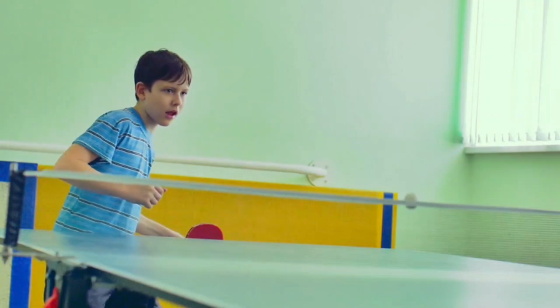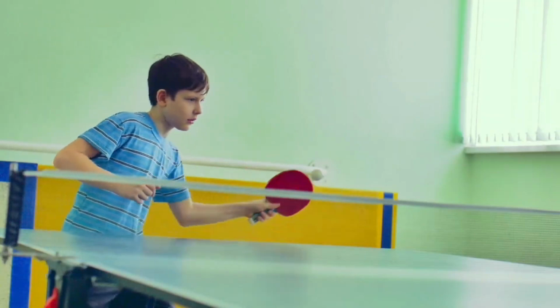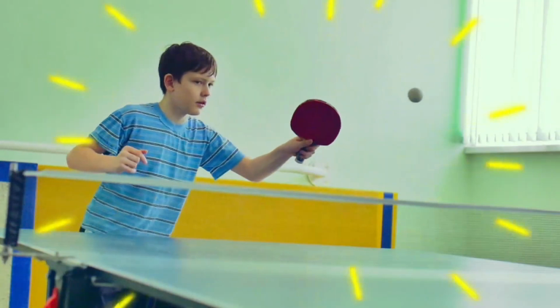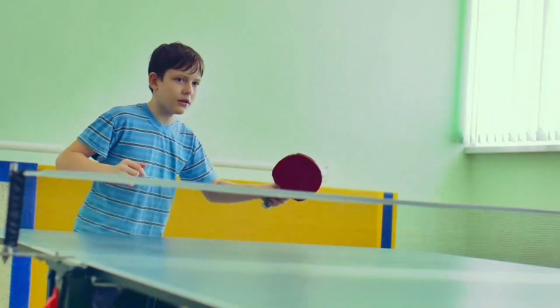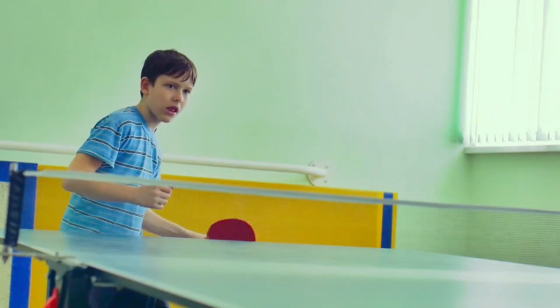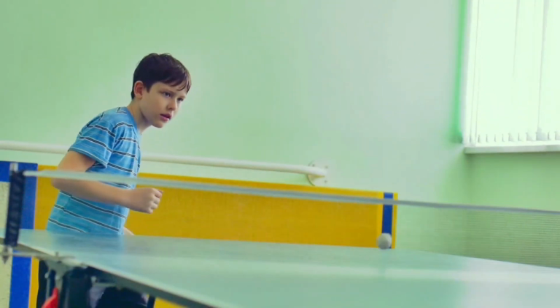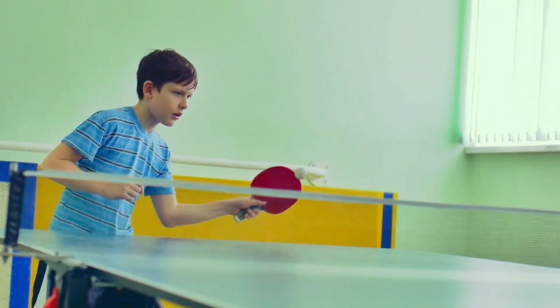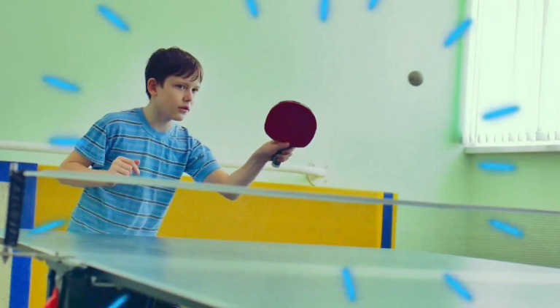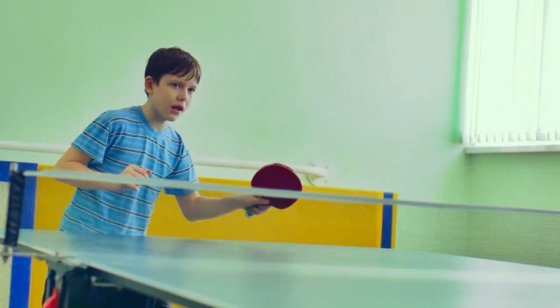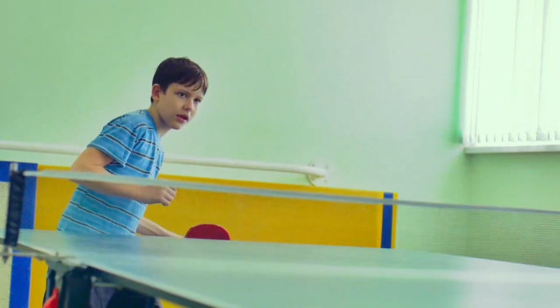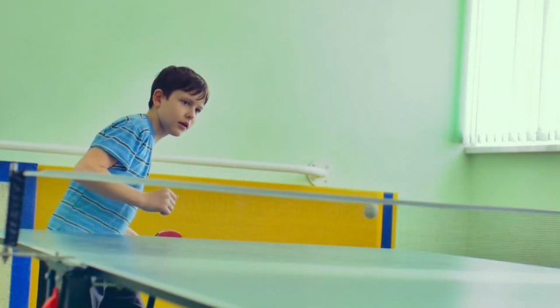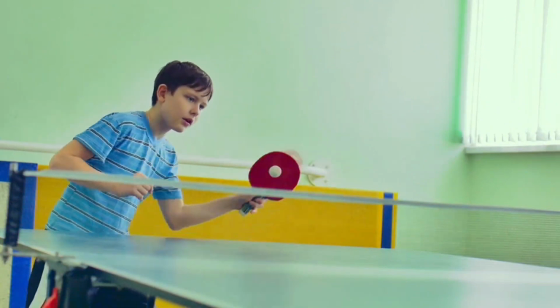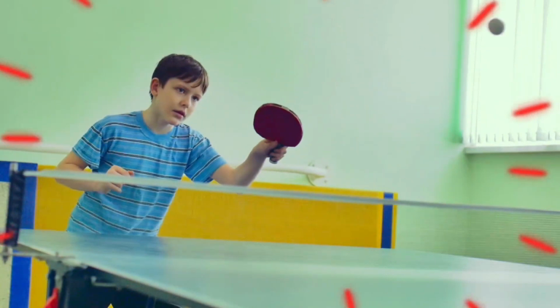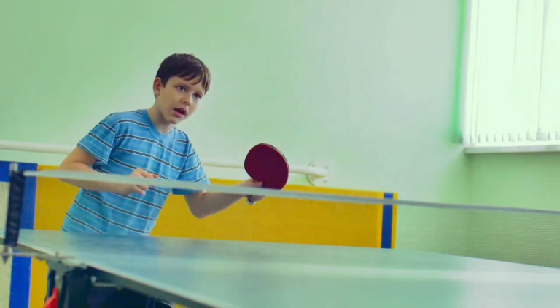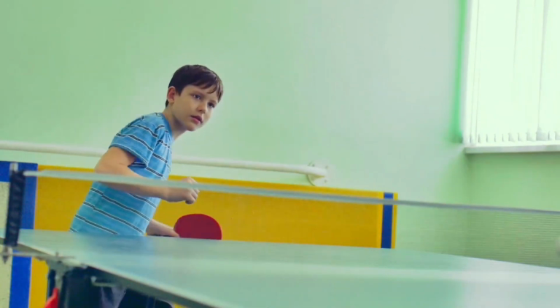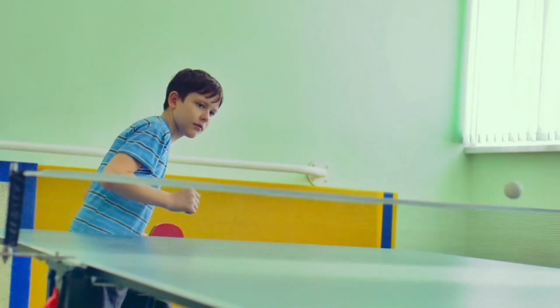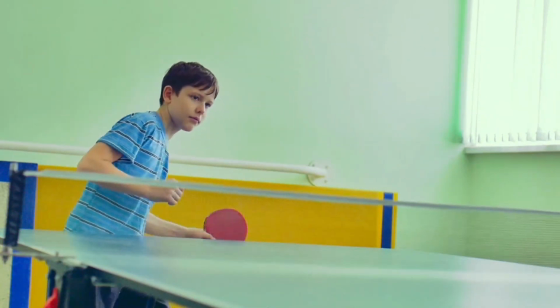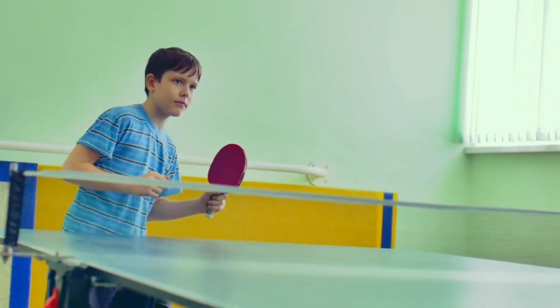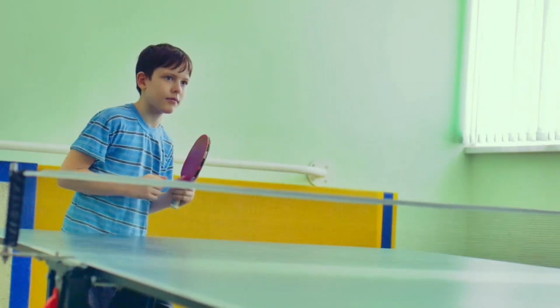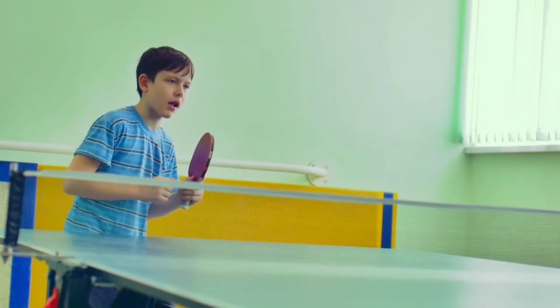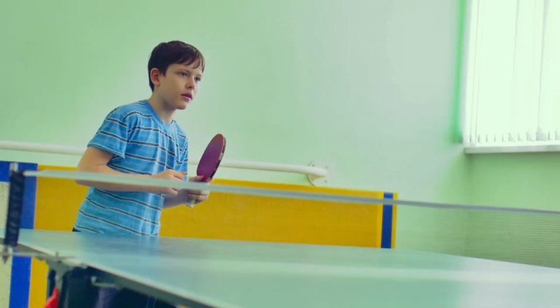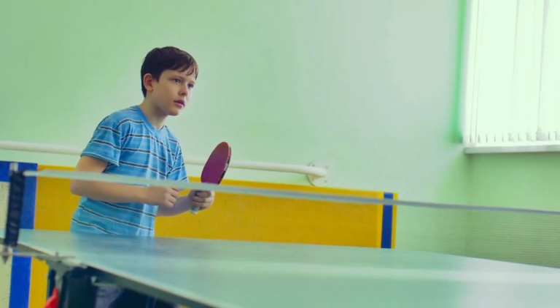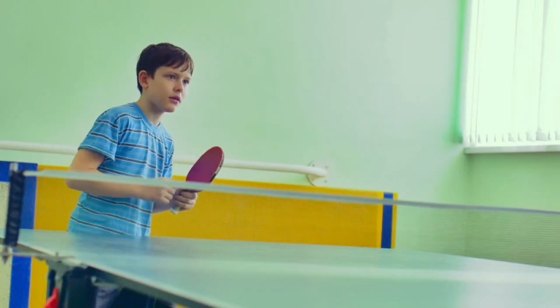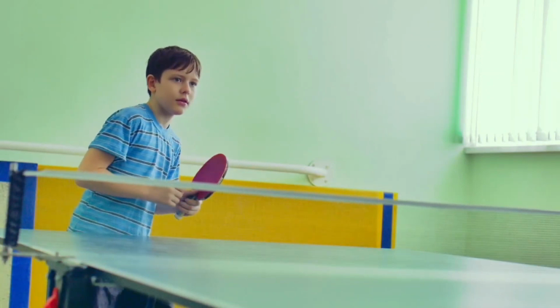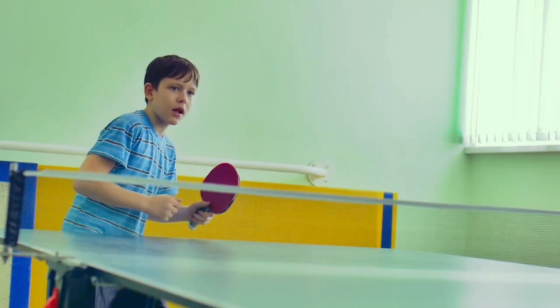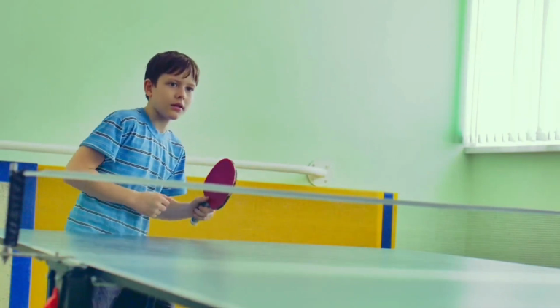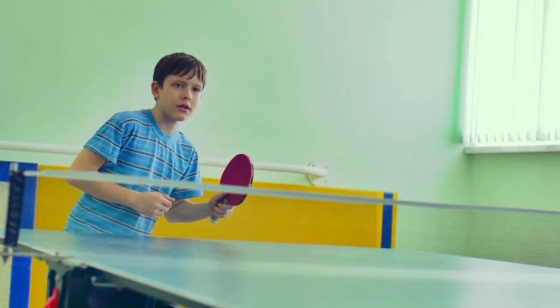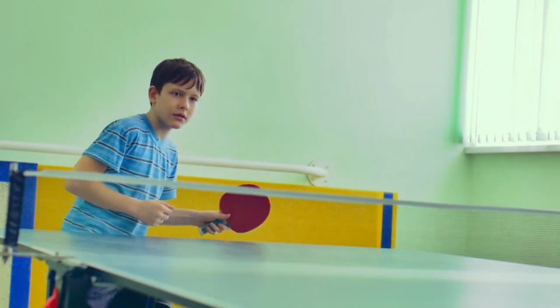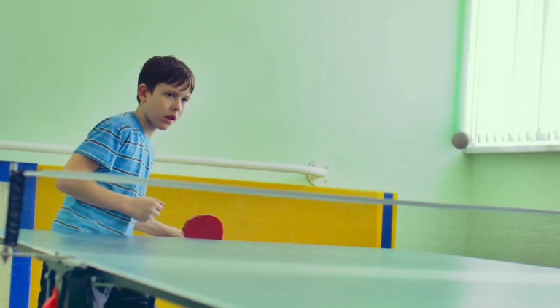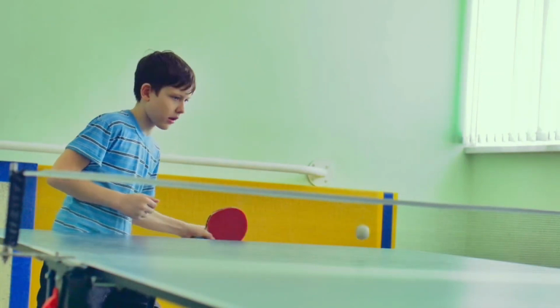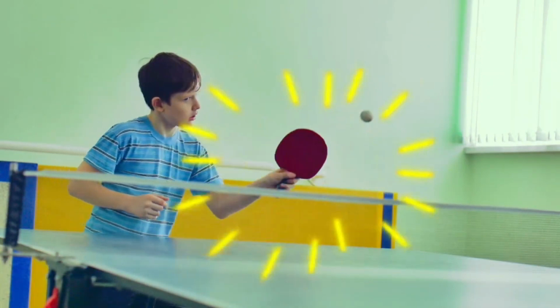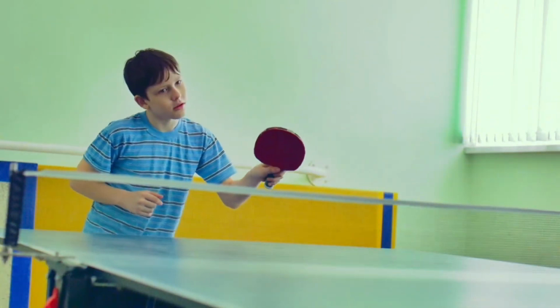Playing sport is a great free time activity. This boy is playing table tennis. If it's wet, you can play inside too.